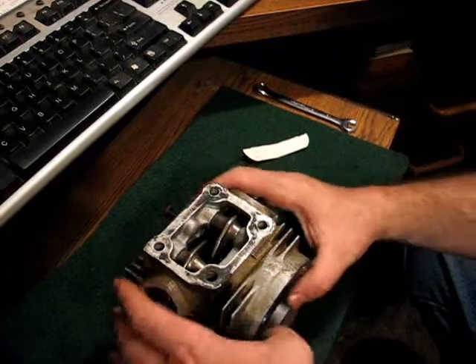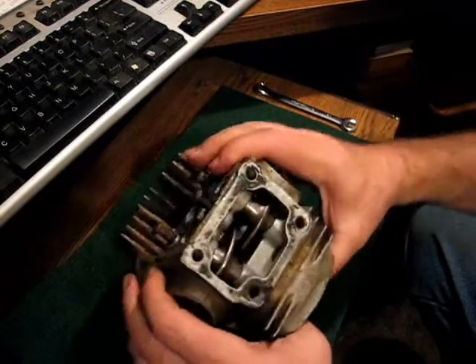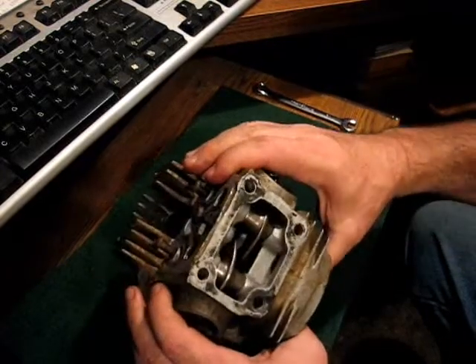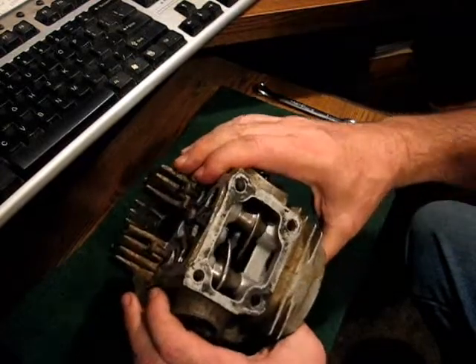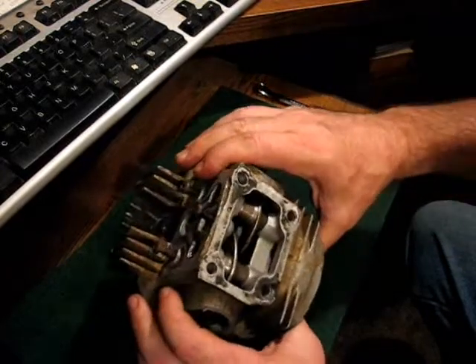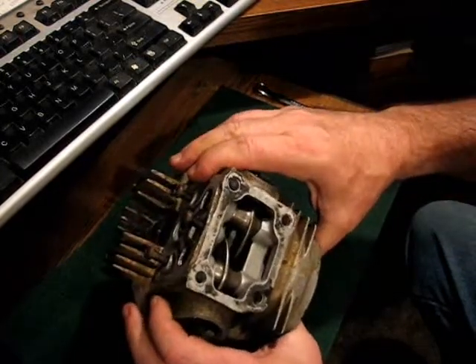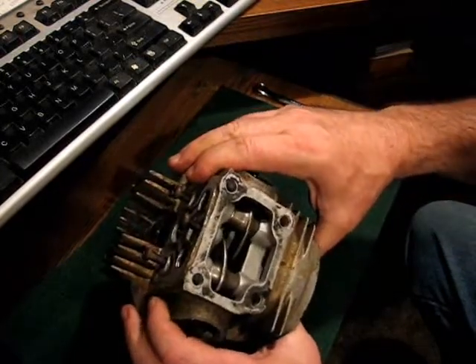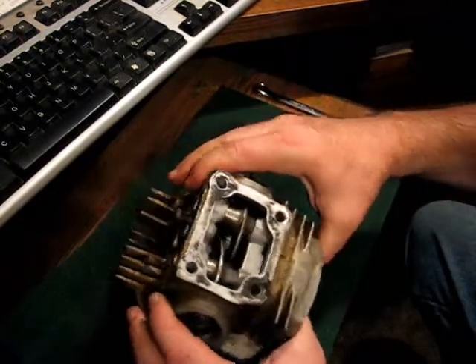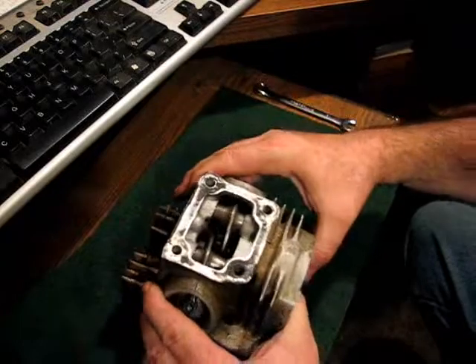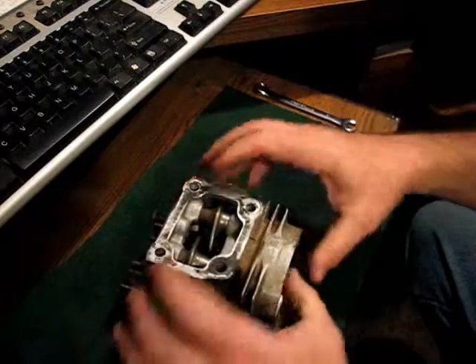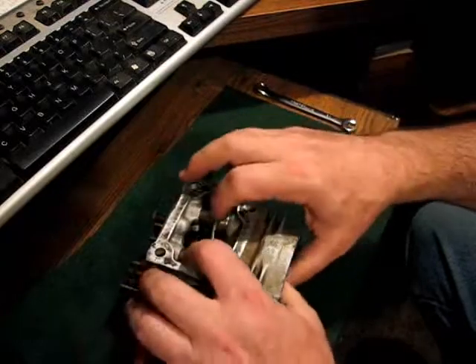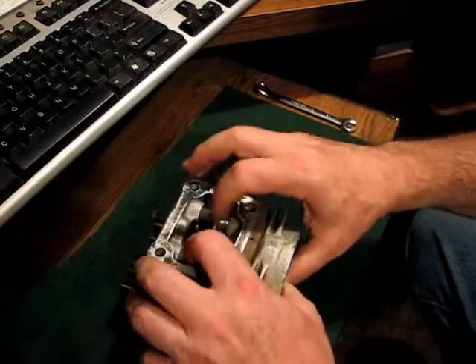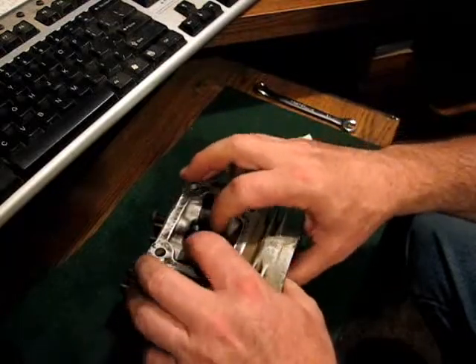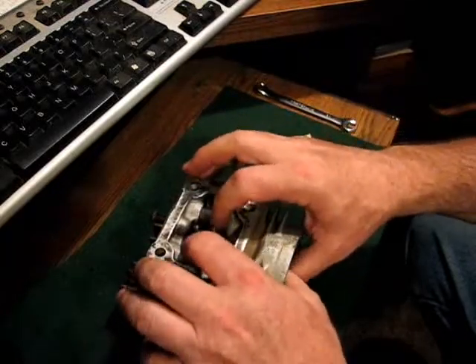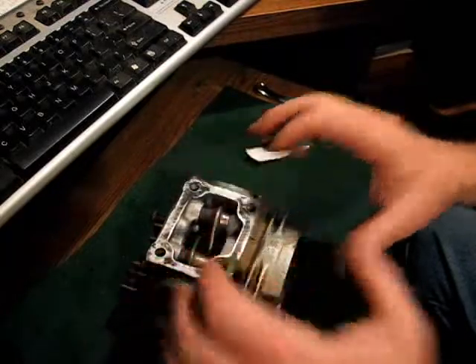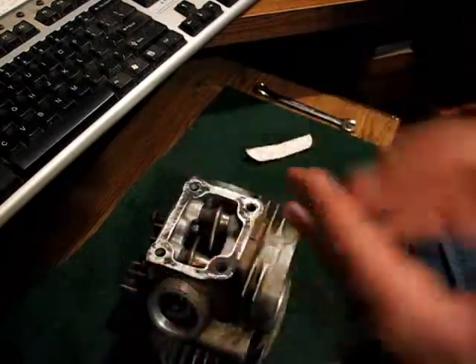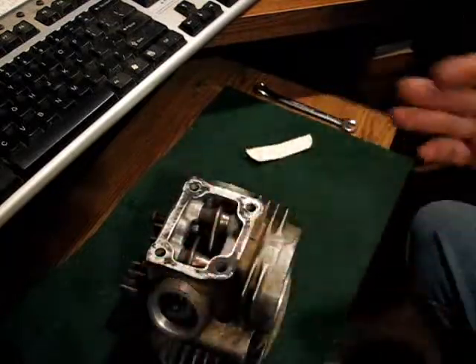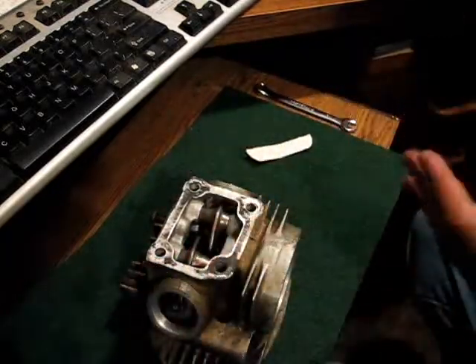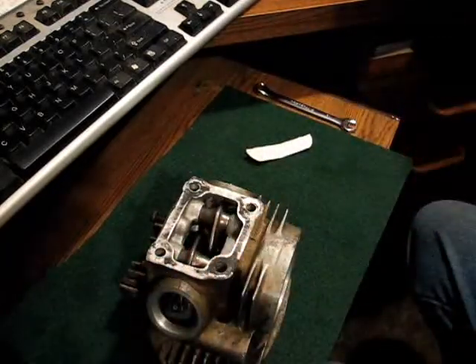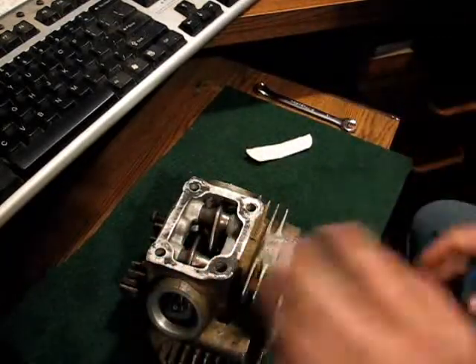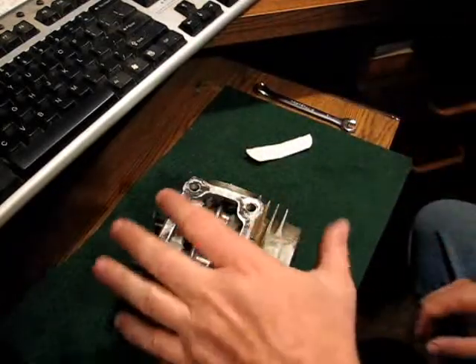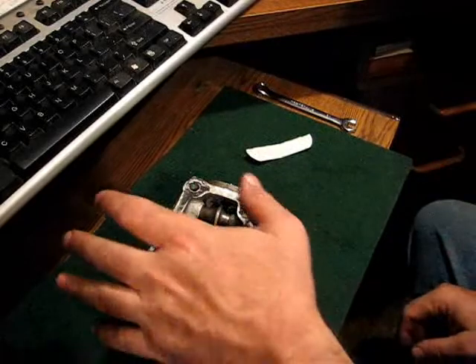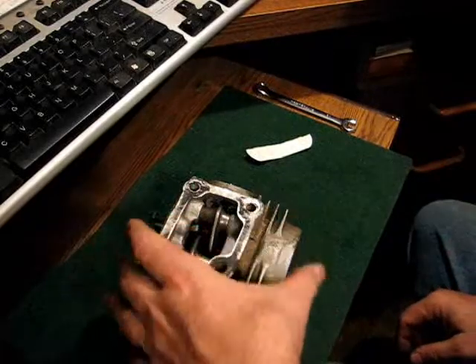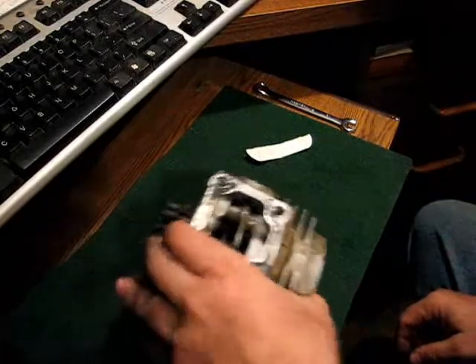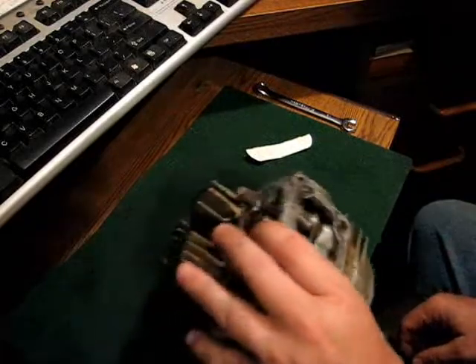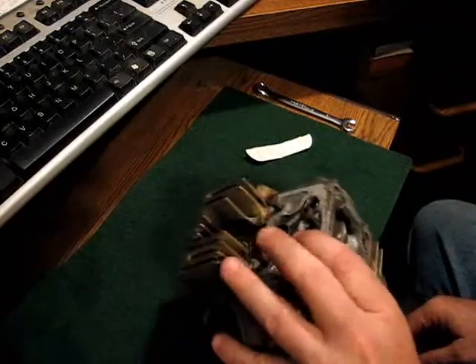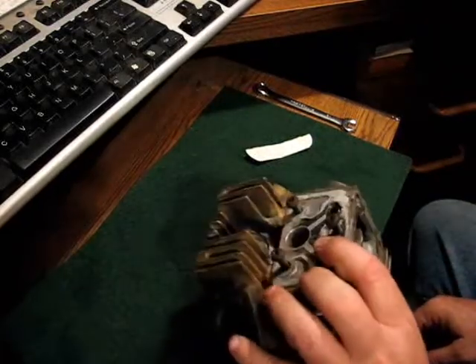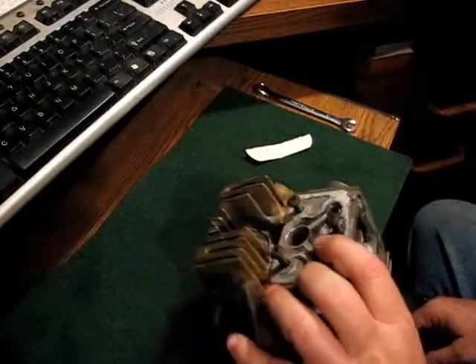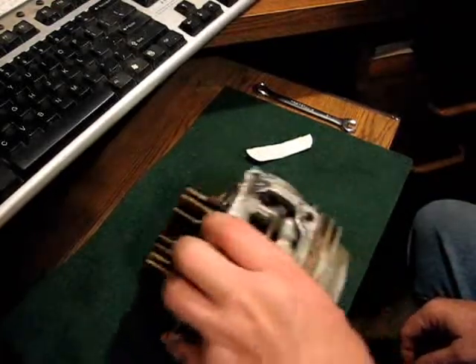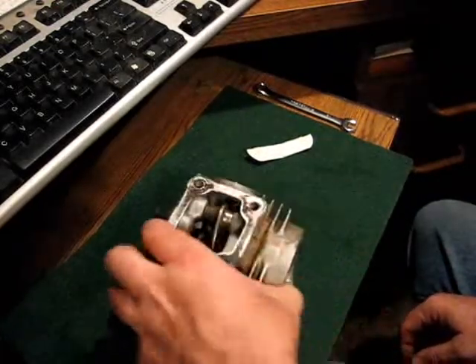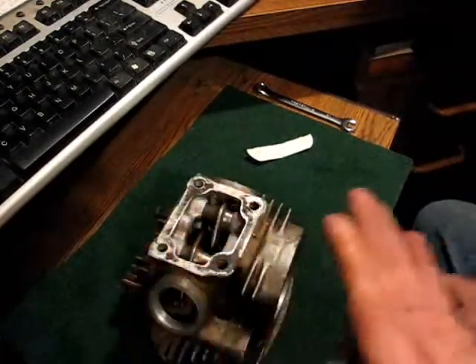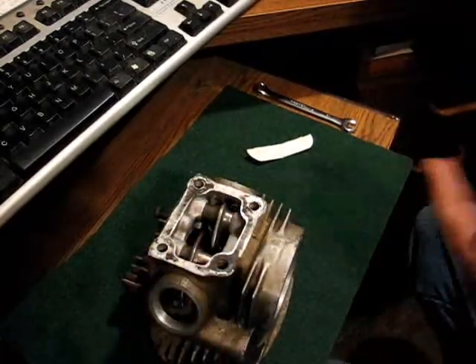That's the easy way to do it, which I learned the hard way. But I've got them back in now. The cam doesn't go back in until the head is on the engine — that I know.